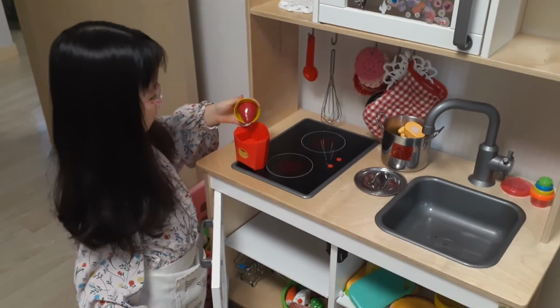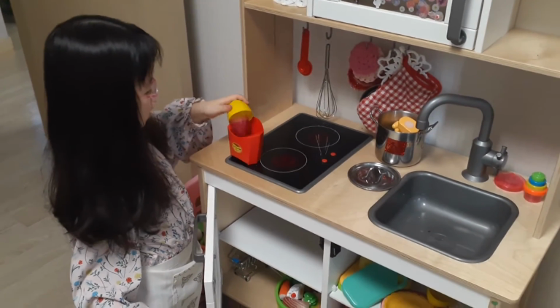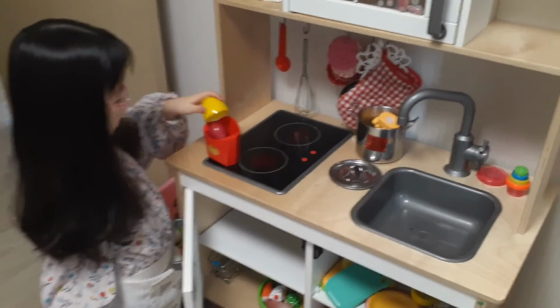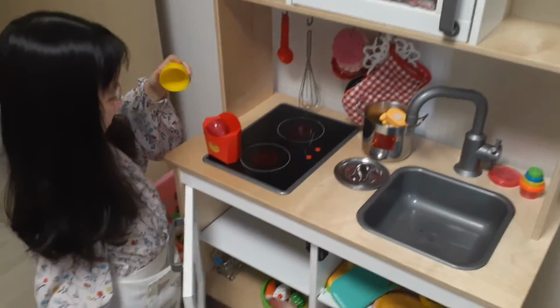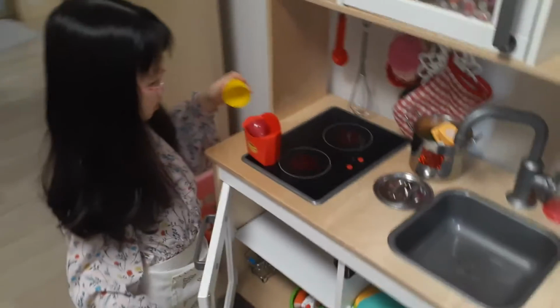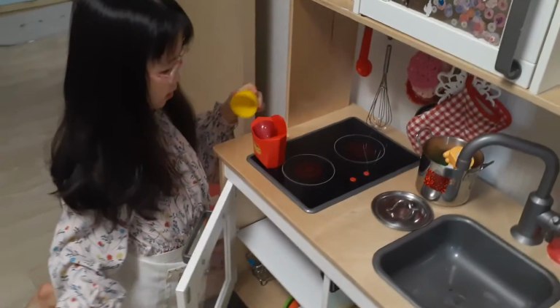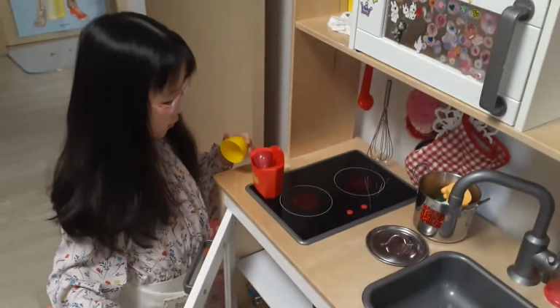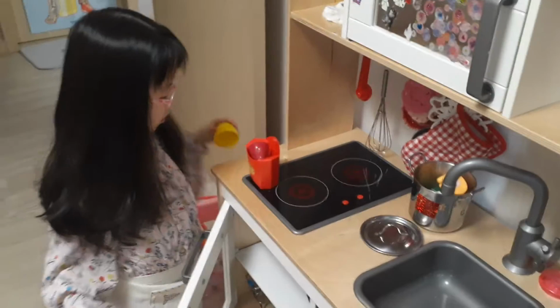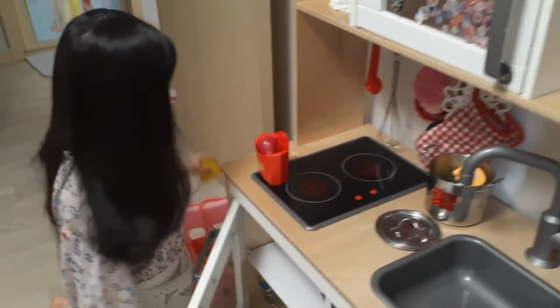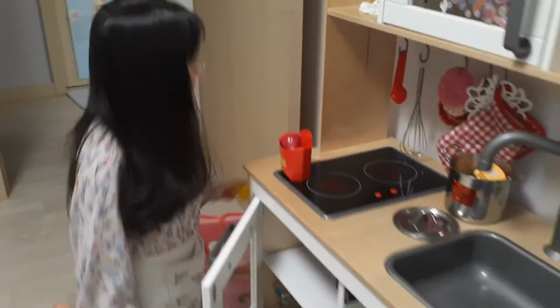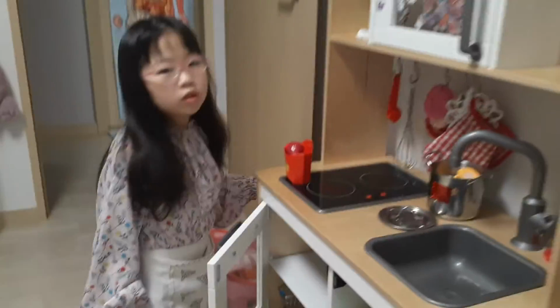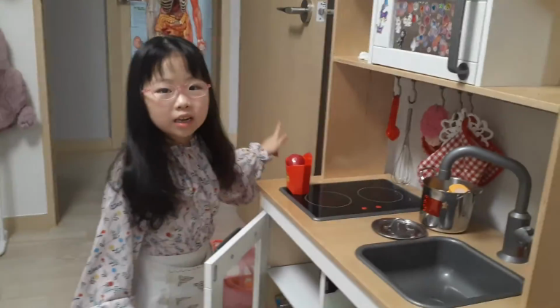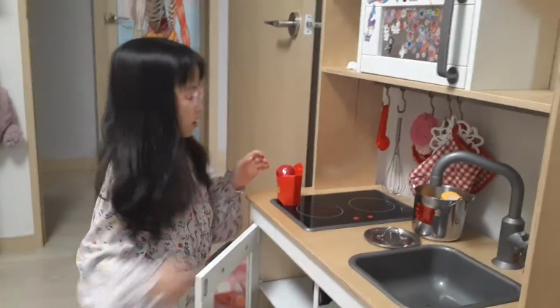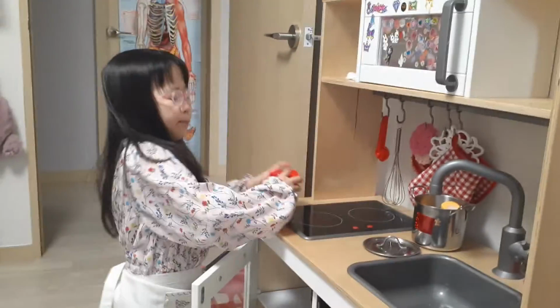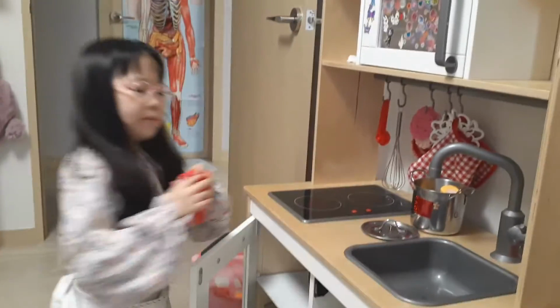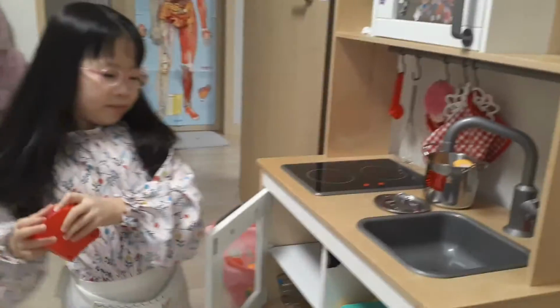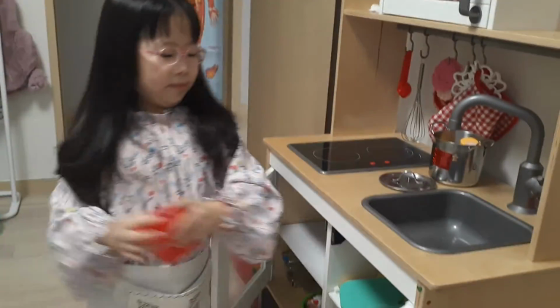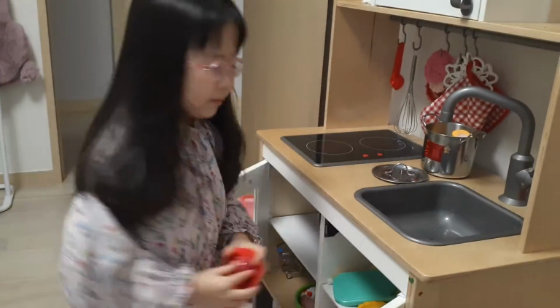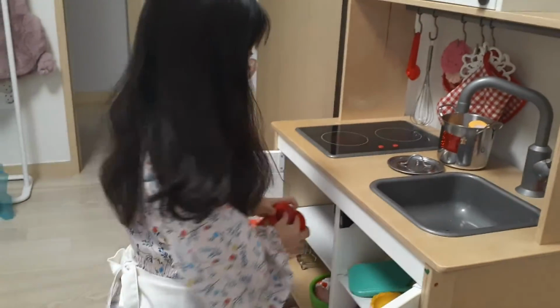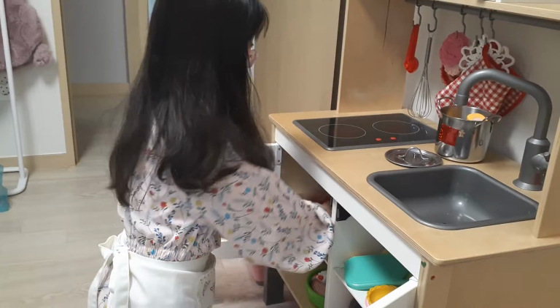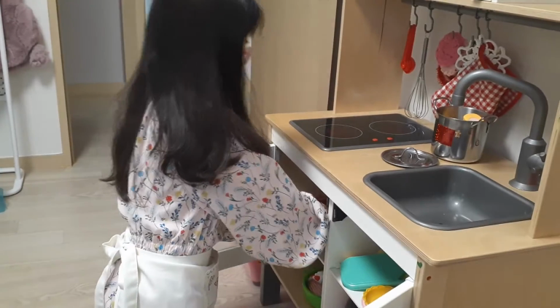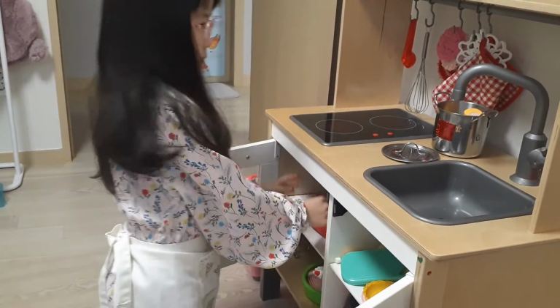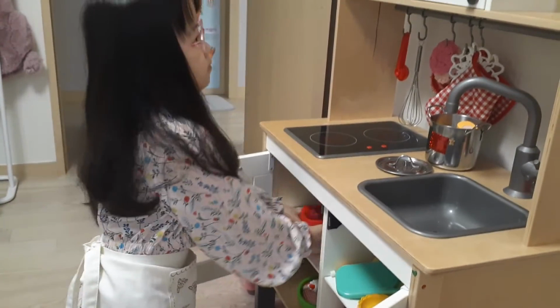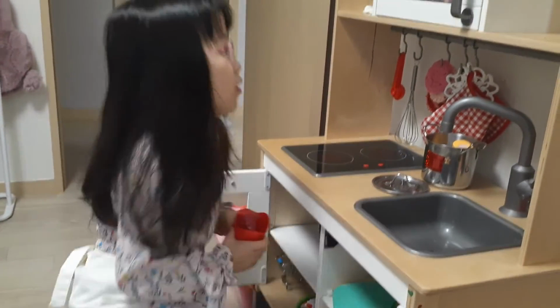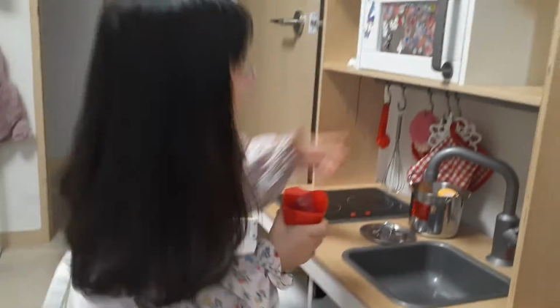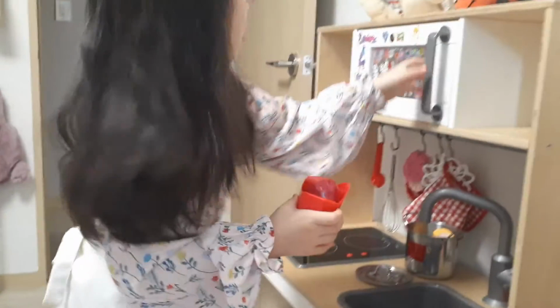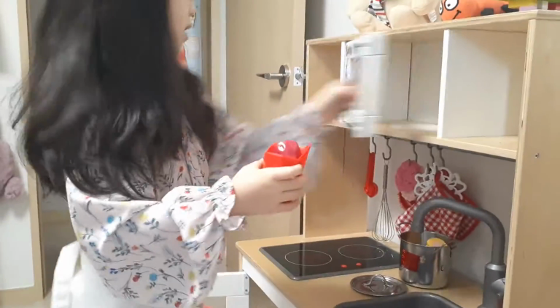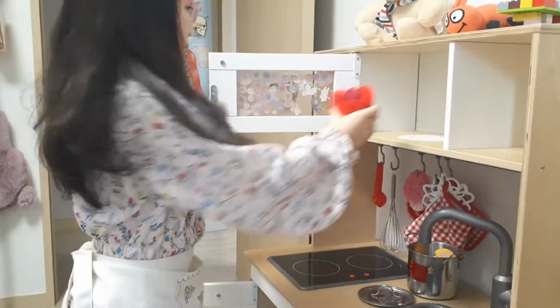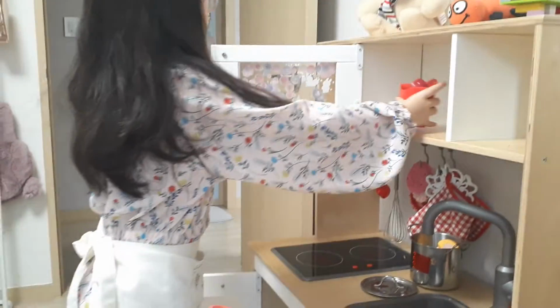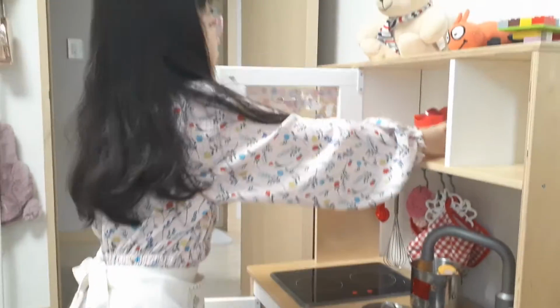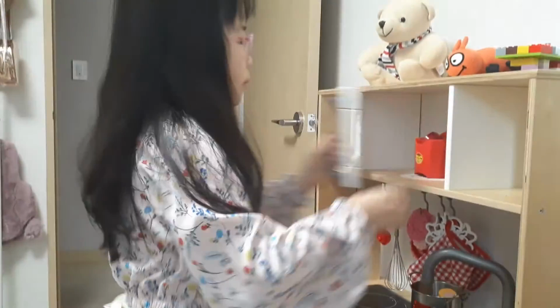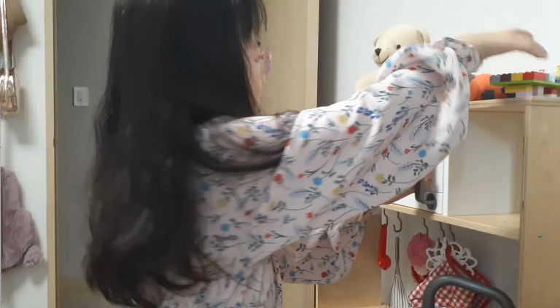After we put it right here, we are going to put it in the refrigerator. Oh yes, the oven. Click the buttons.